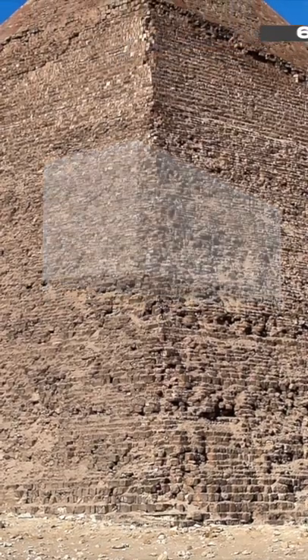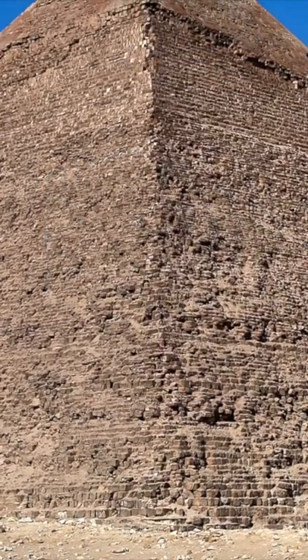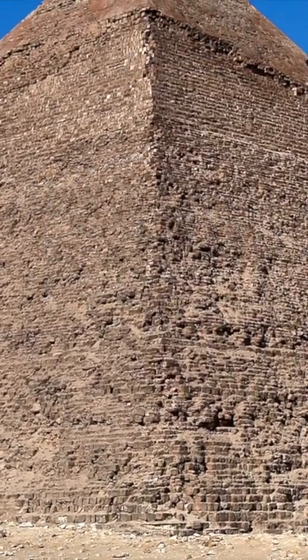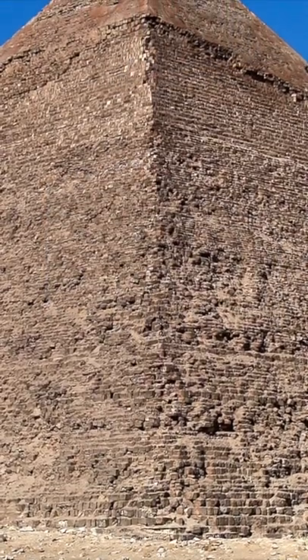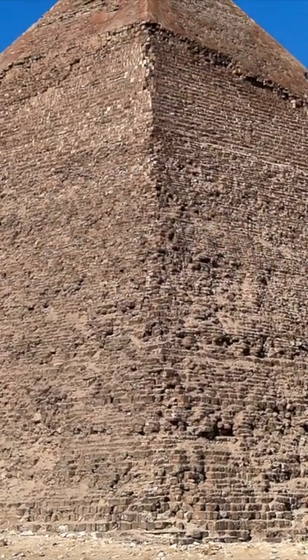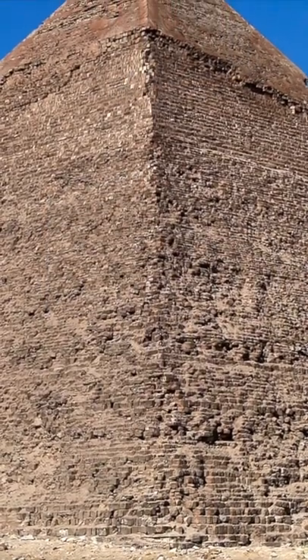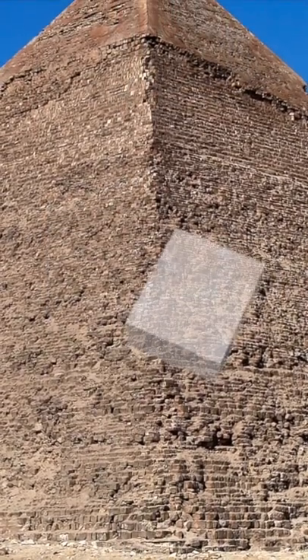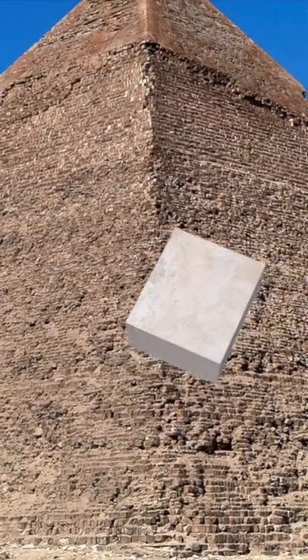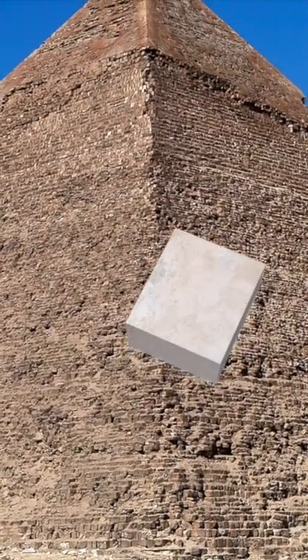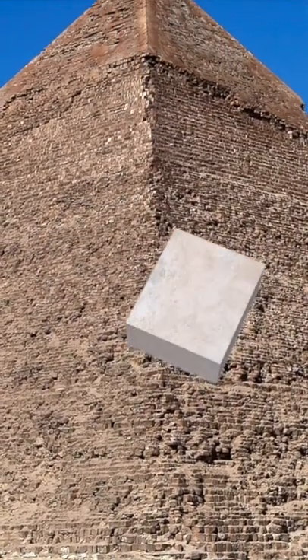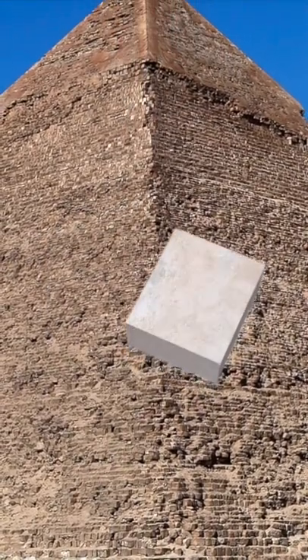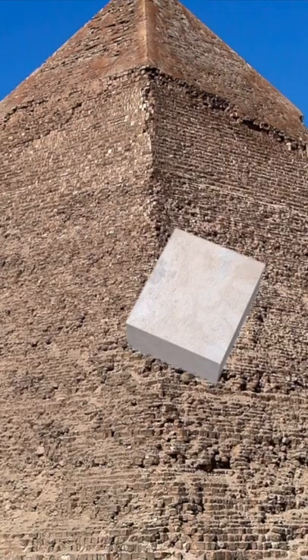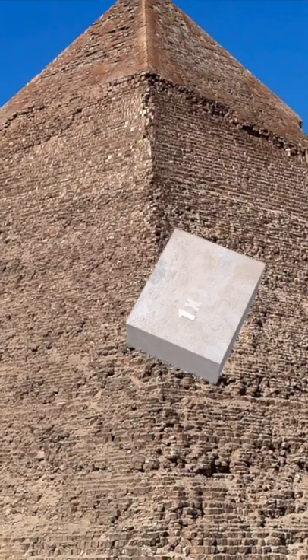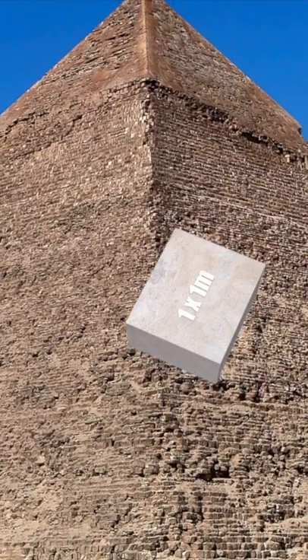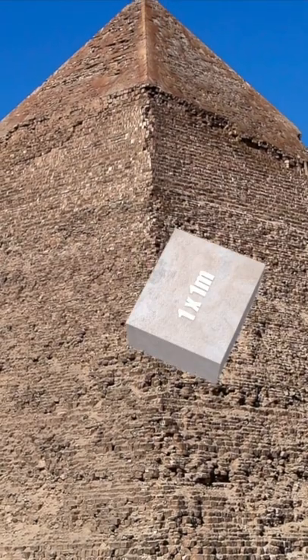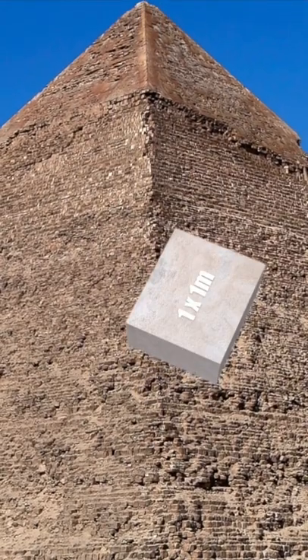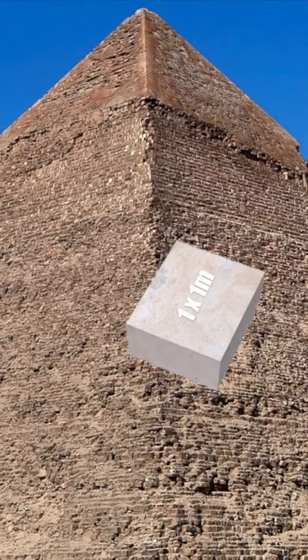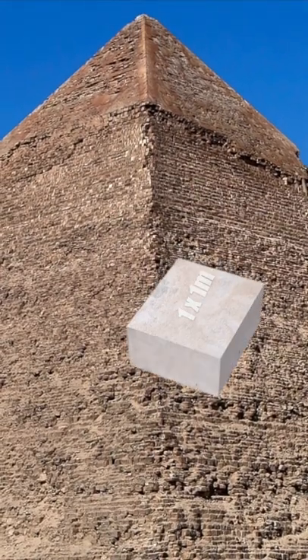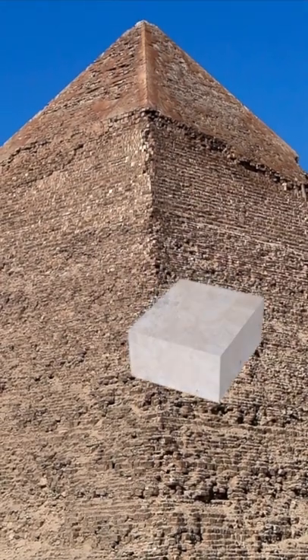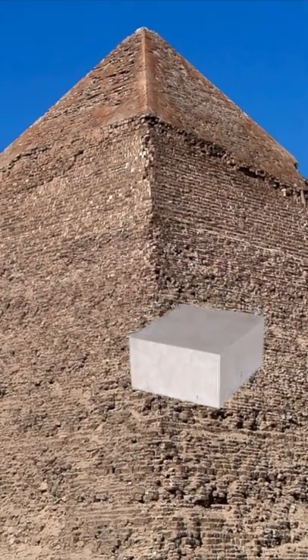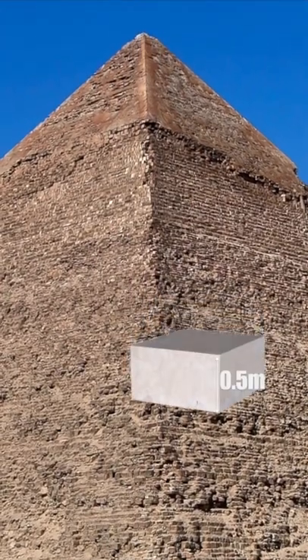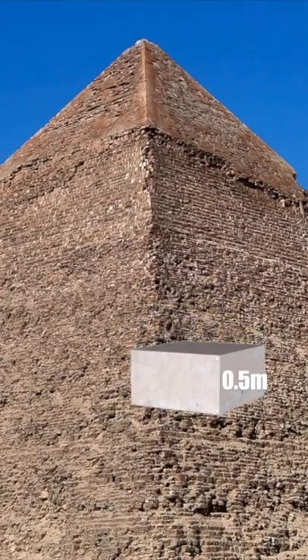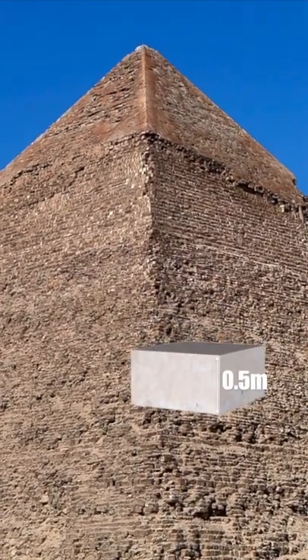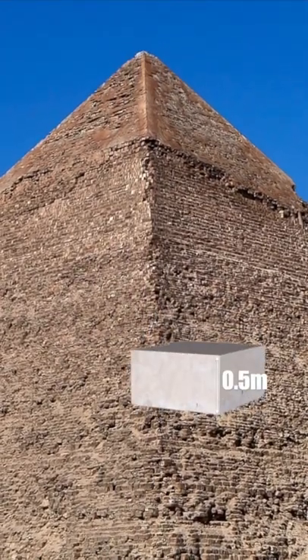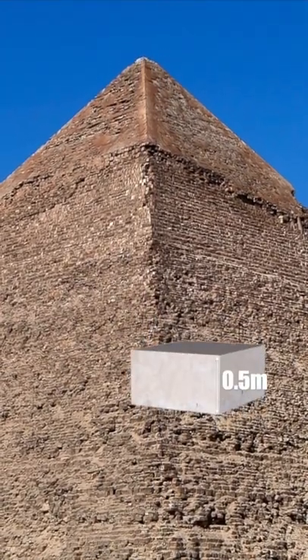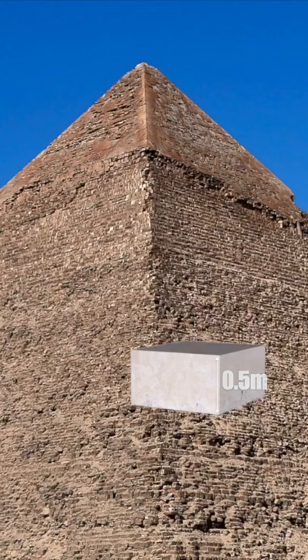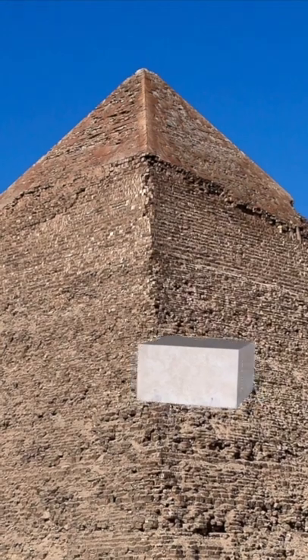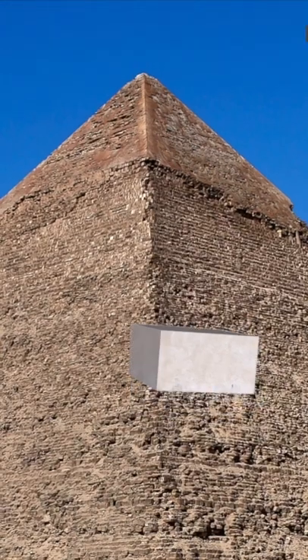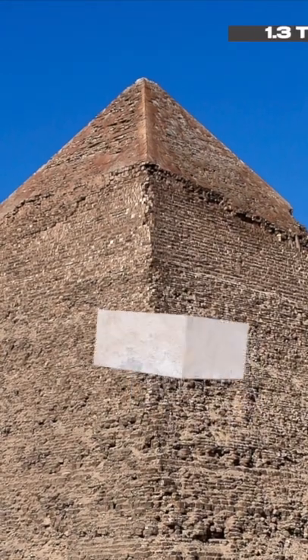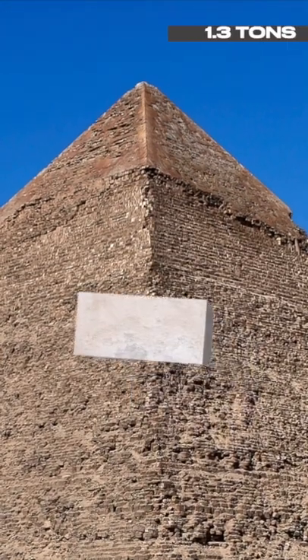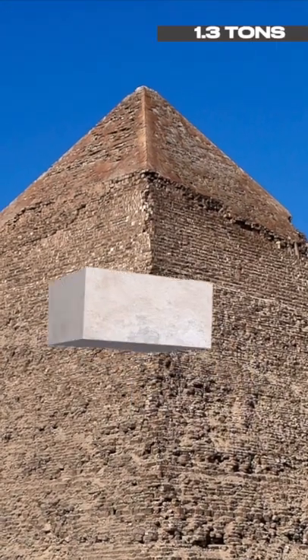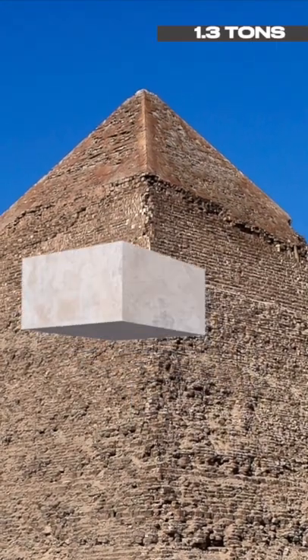The higher layers consist of relatively small limestone blocks with a base of 1 x 1 meter and a height of 0.5 meters, and weigh about 1.3 tons approximately.